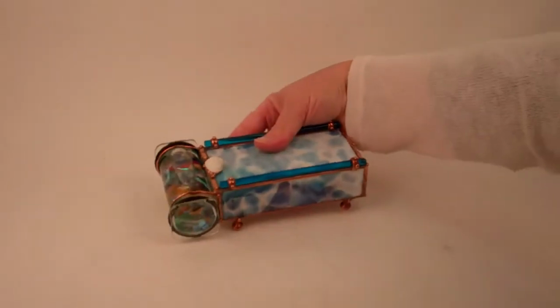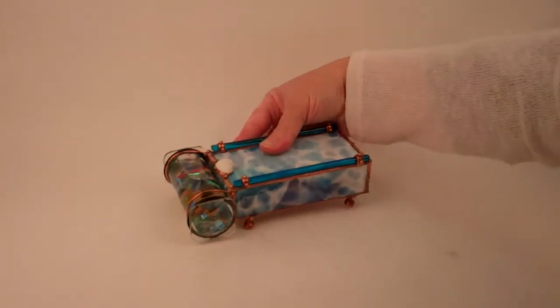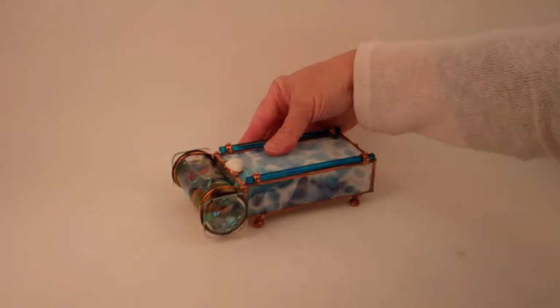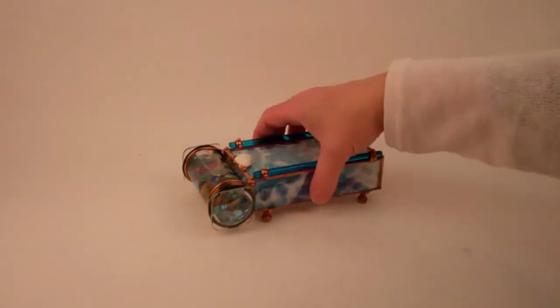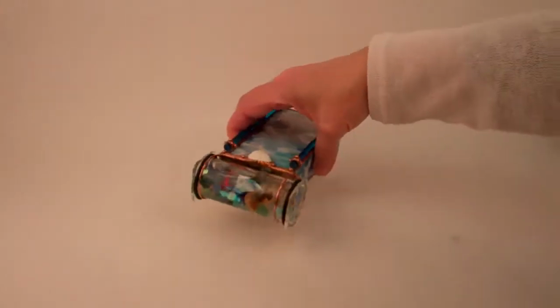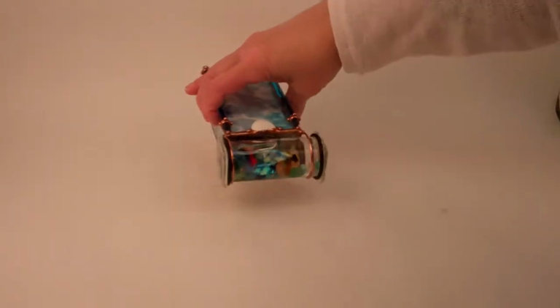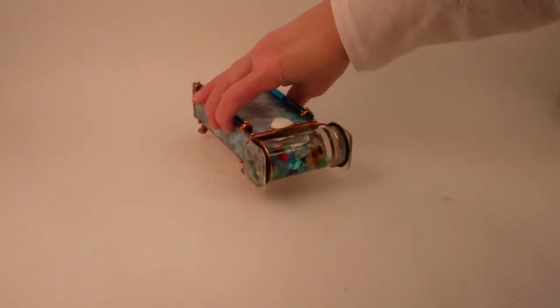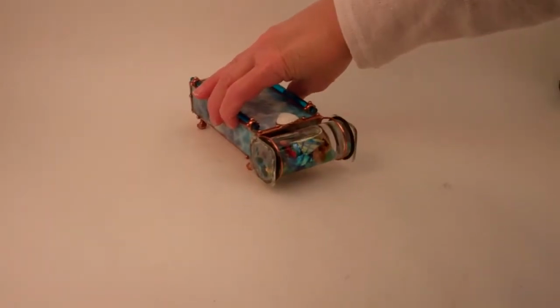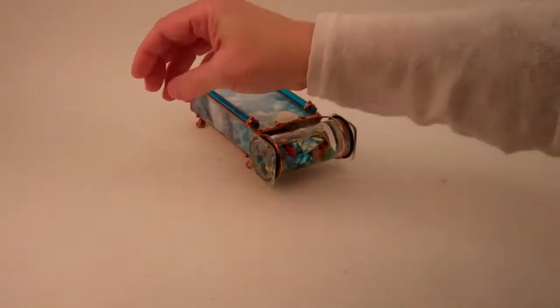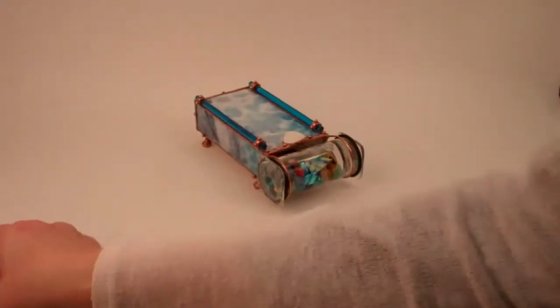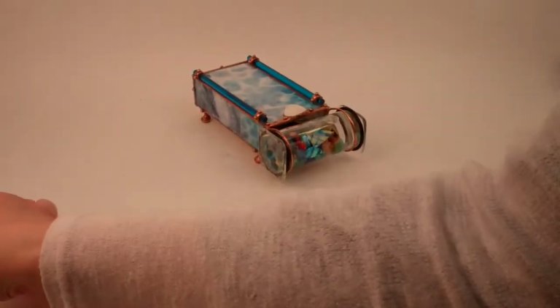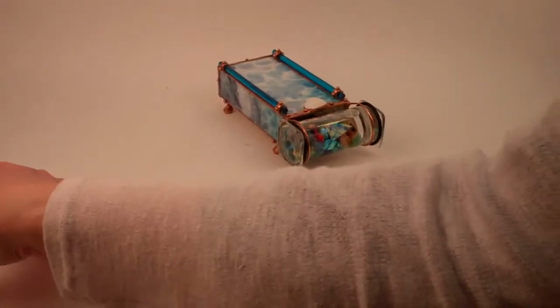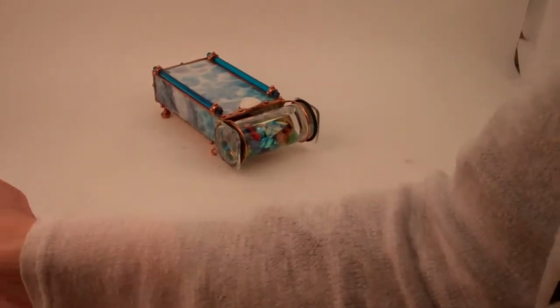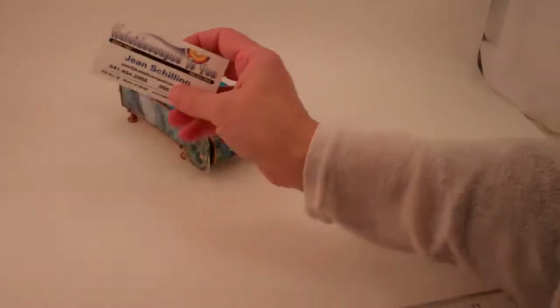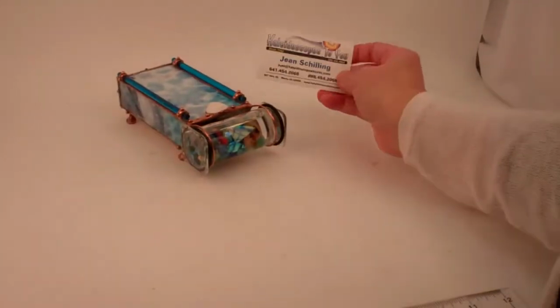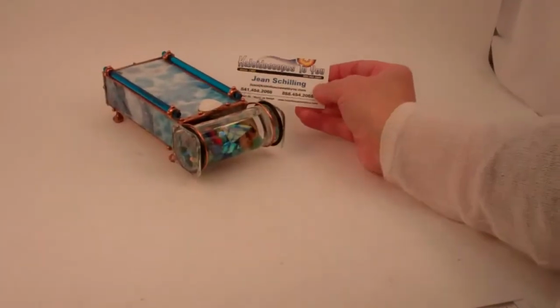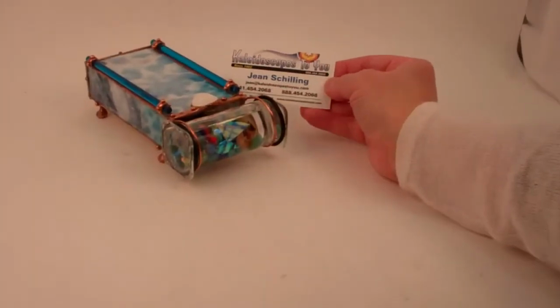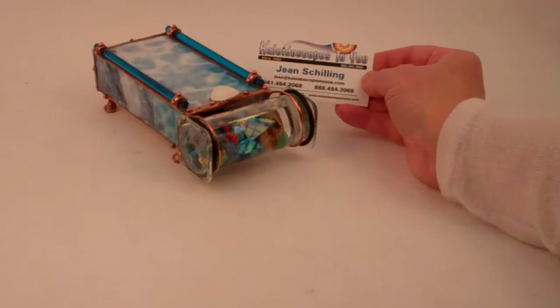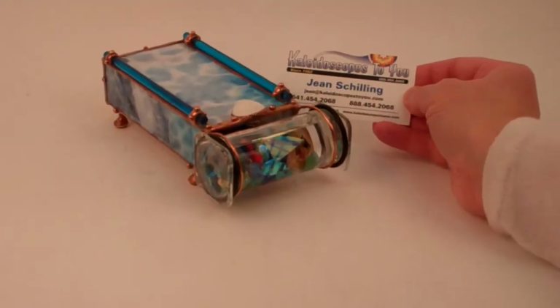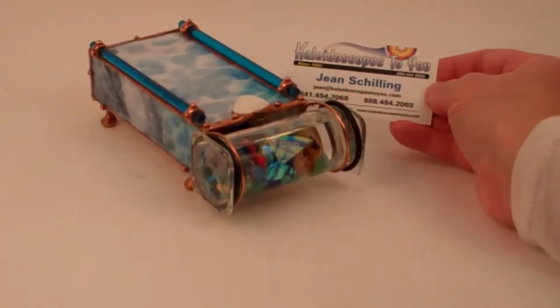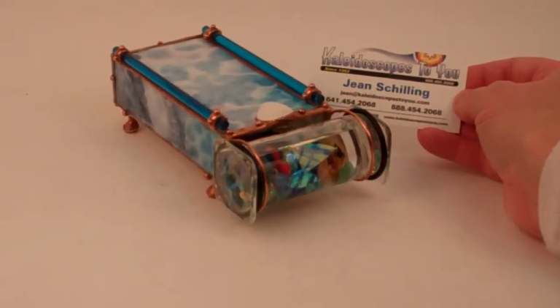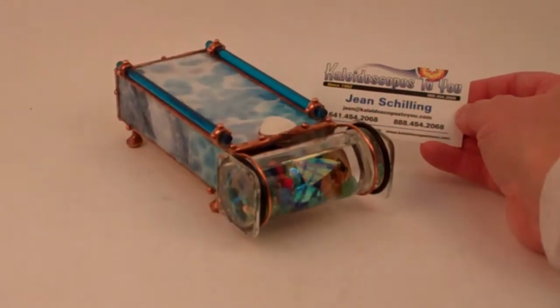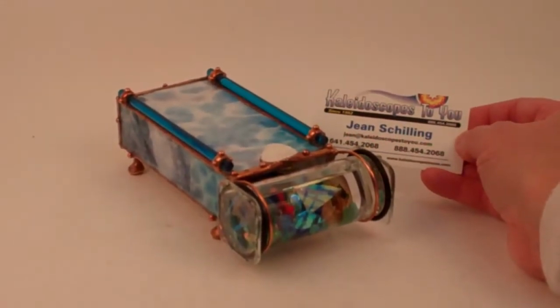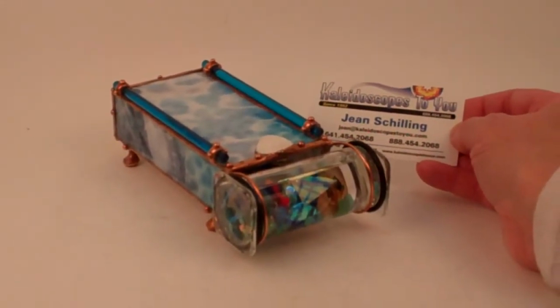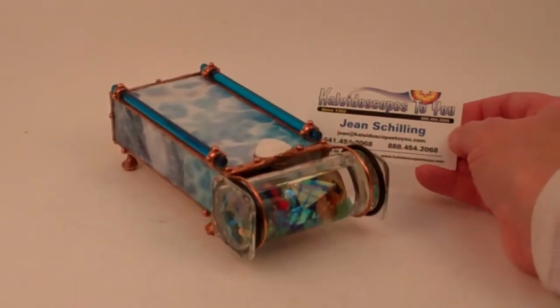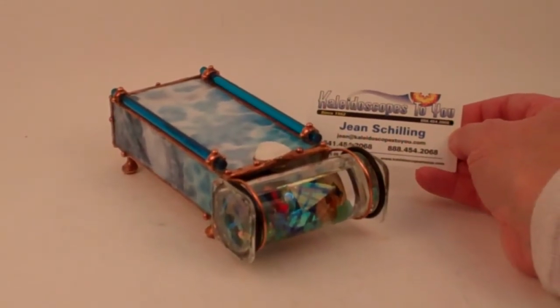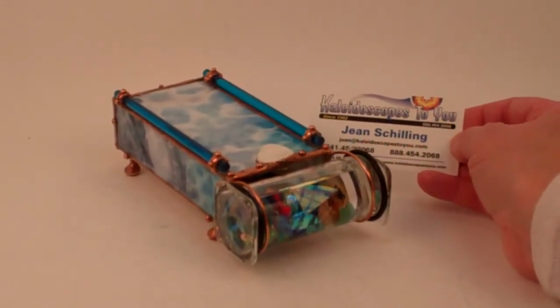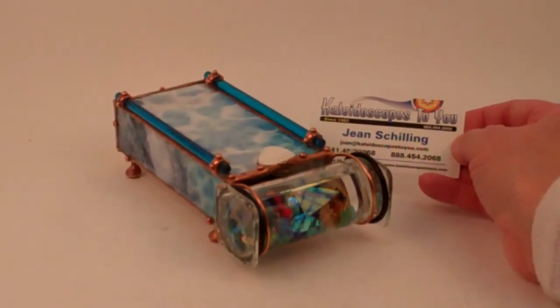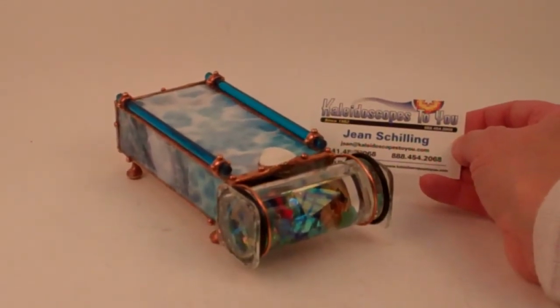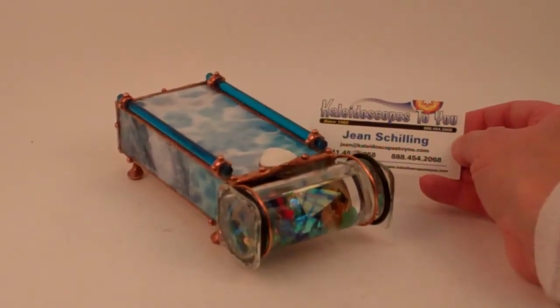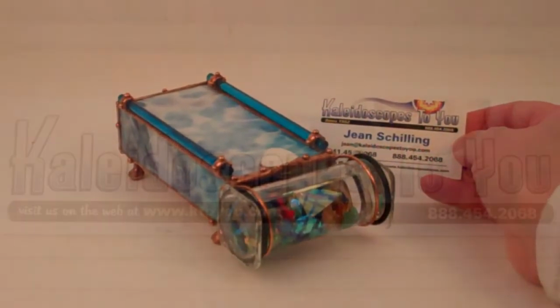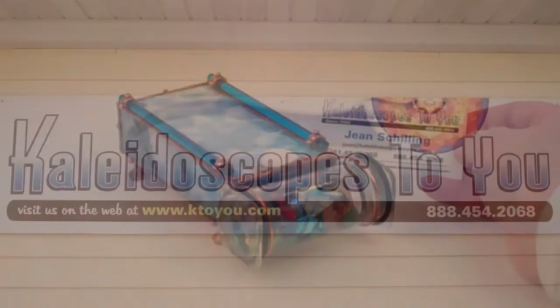This is Acadia, a glass kaleidoscope created by Sue Rio, and this one is currently available at kaleidoscopestoyou.com.